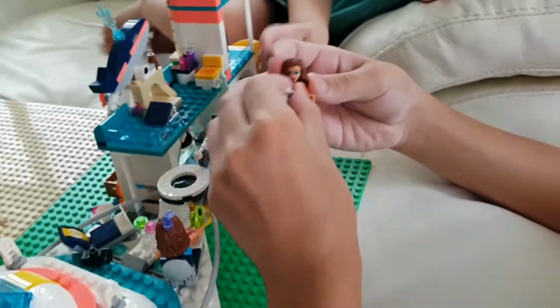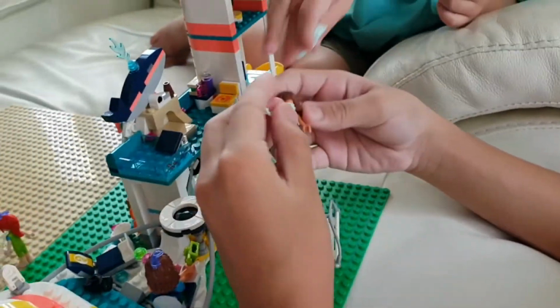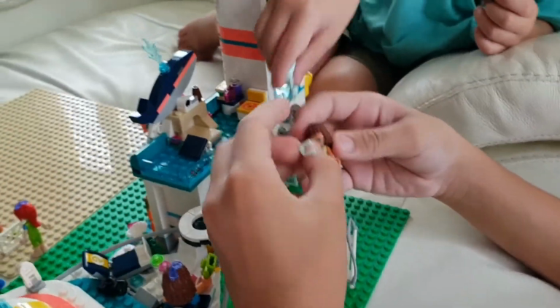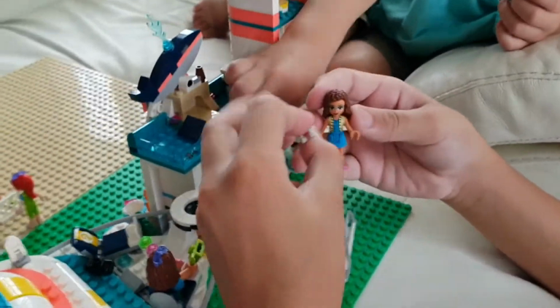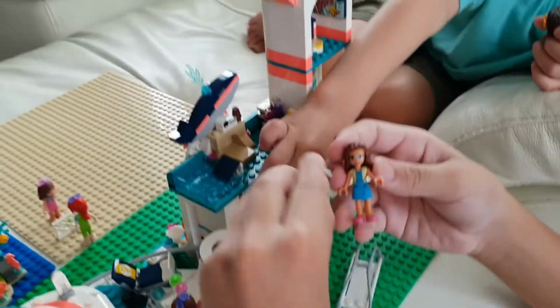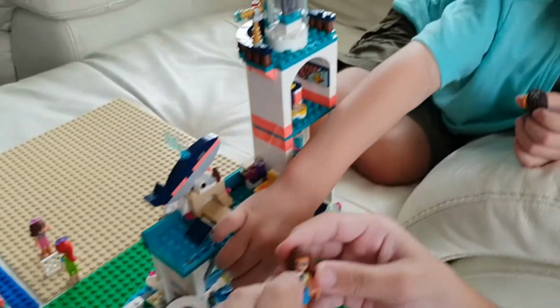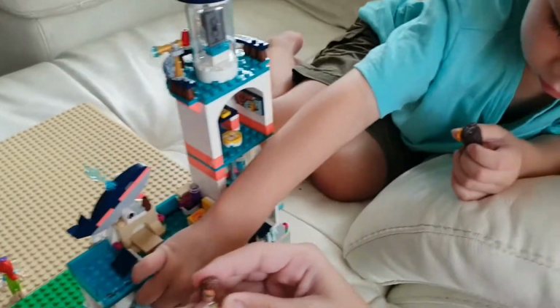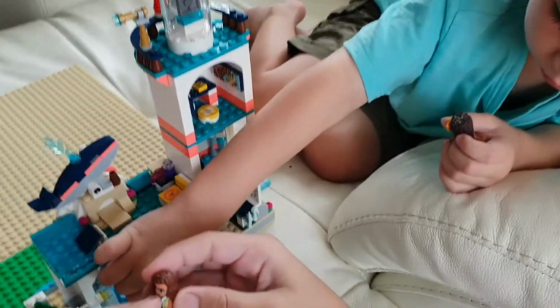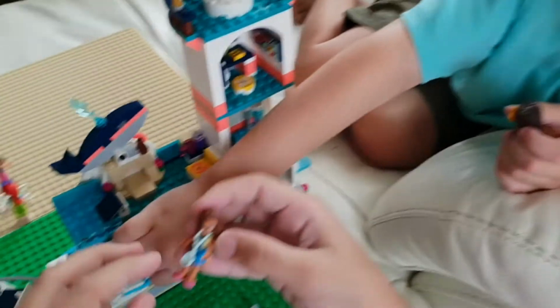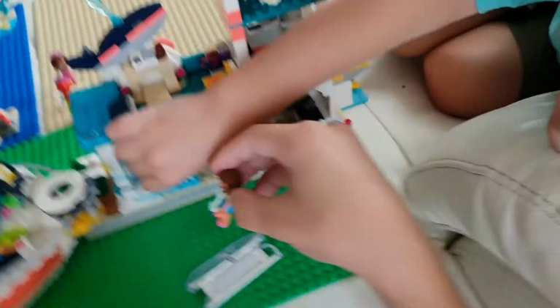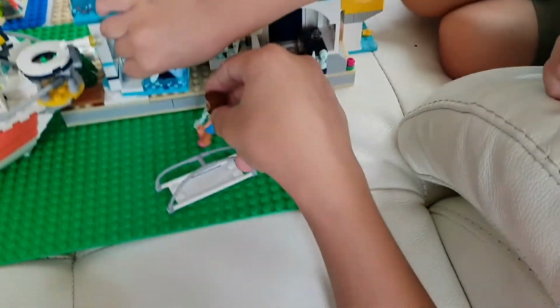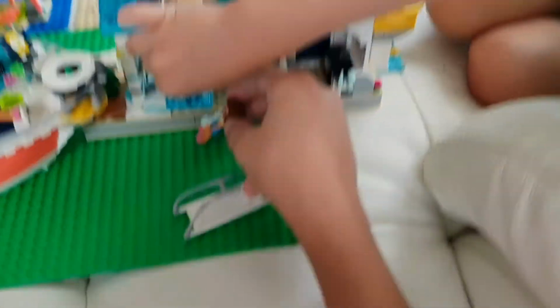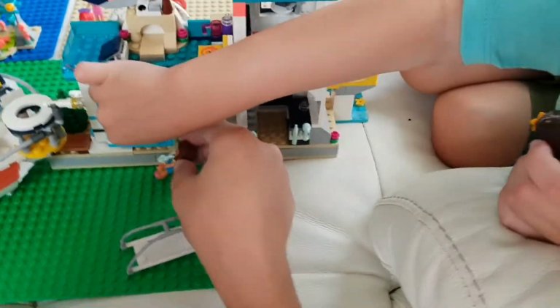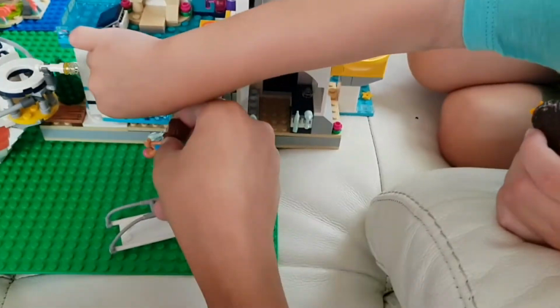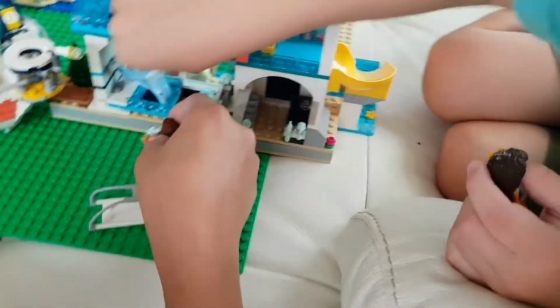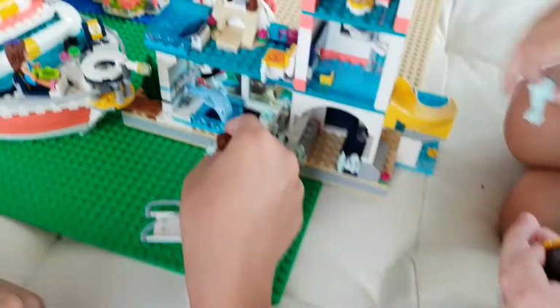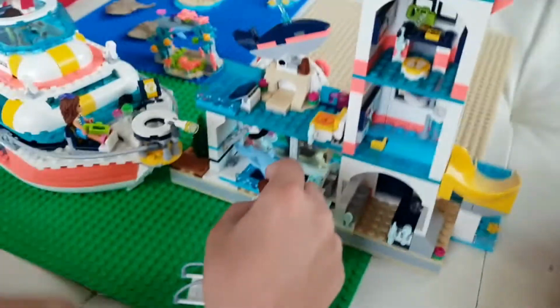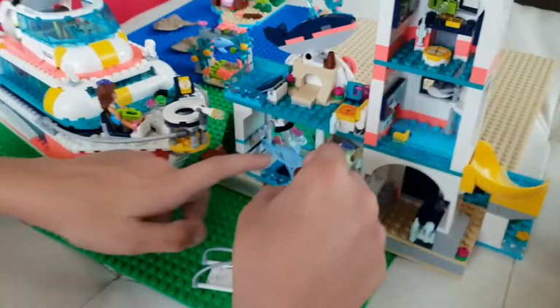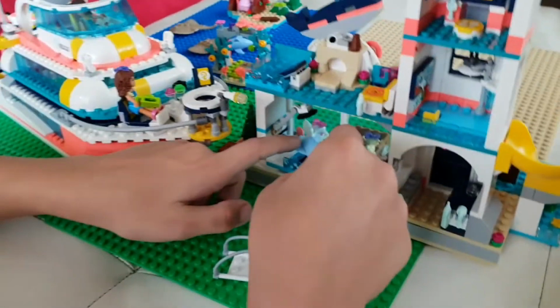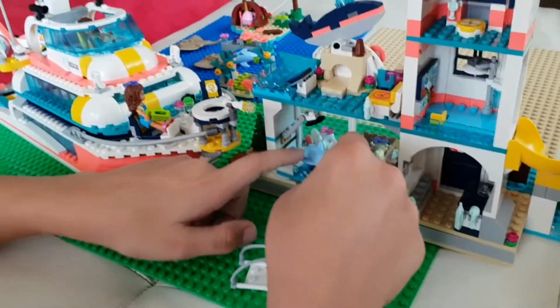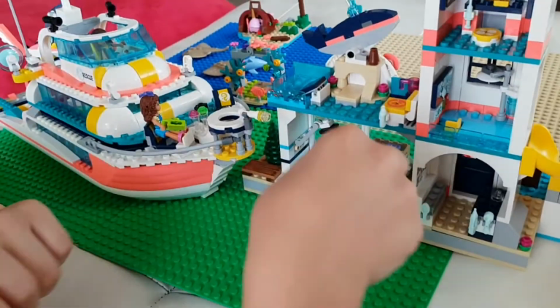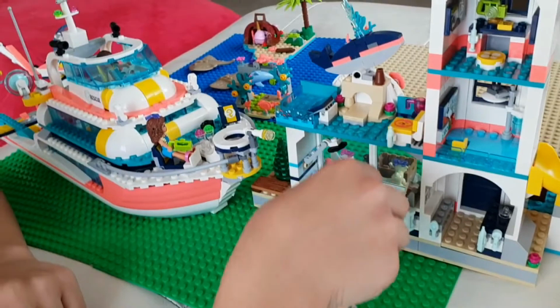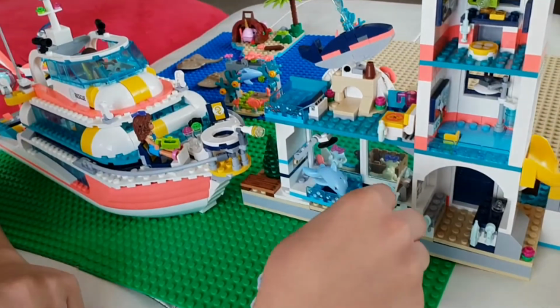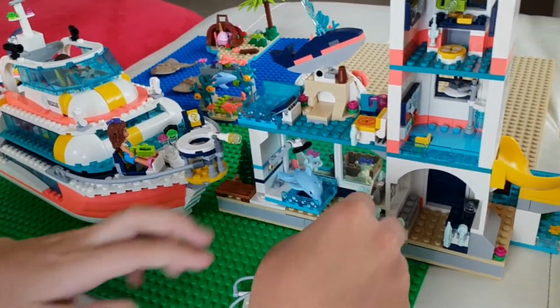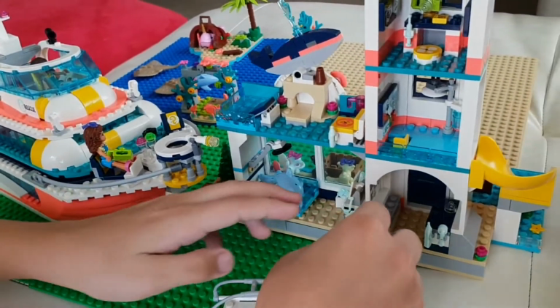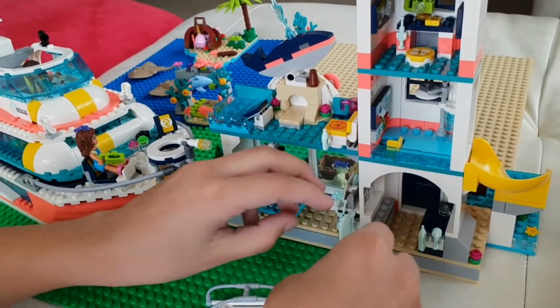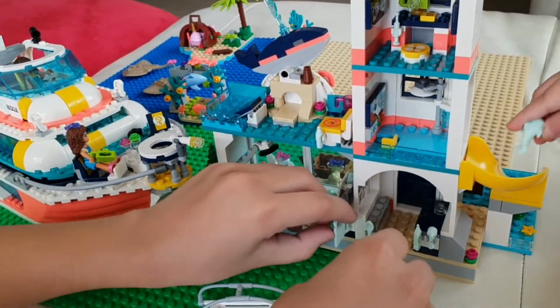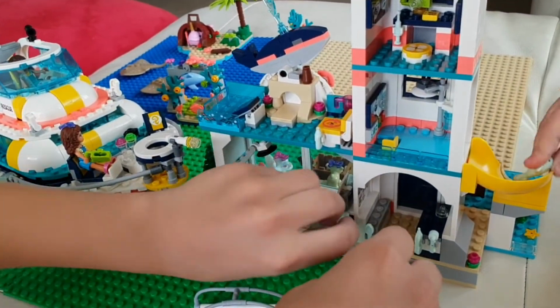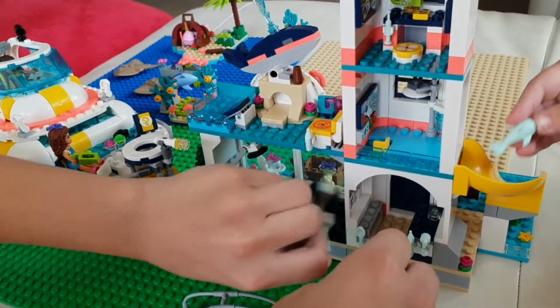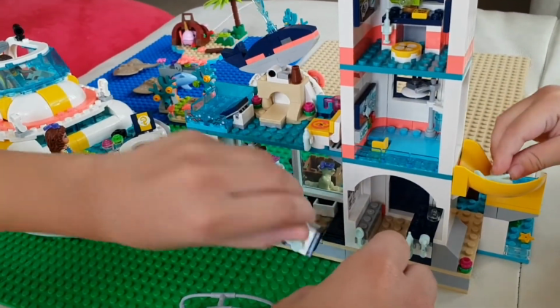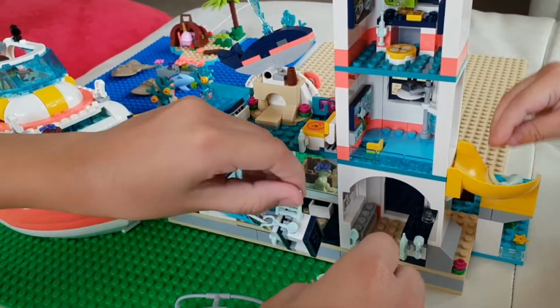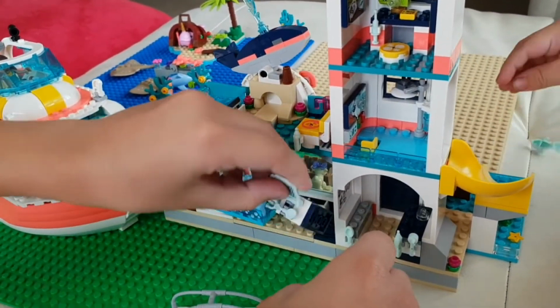It's okay, Hayden. Excuse me, Hayden. Oh no, the baby was with mummy. I think it needs to go back. Time to give it. Let me see. Oh my gosh.